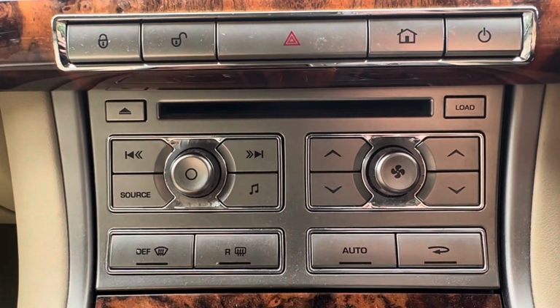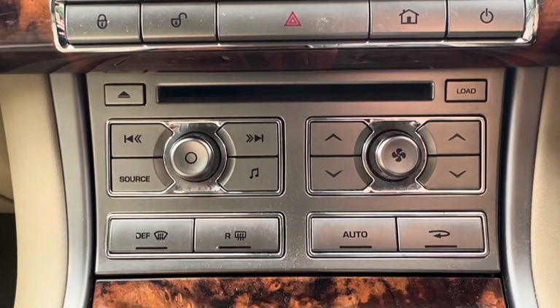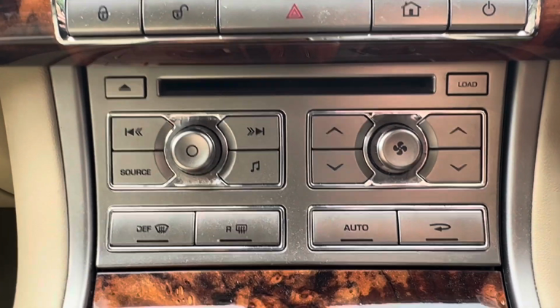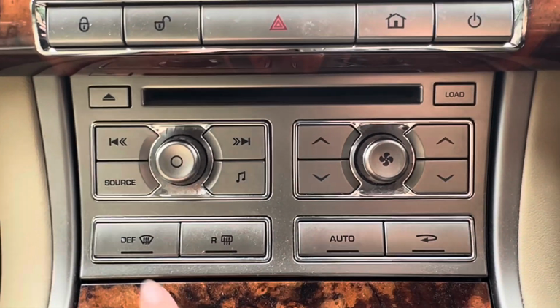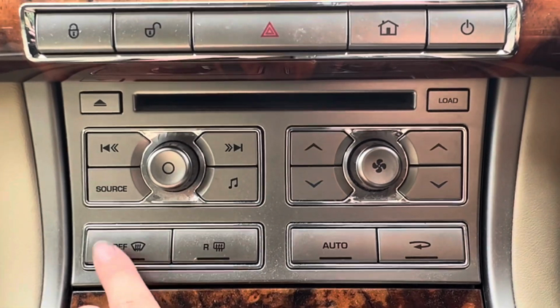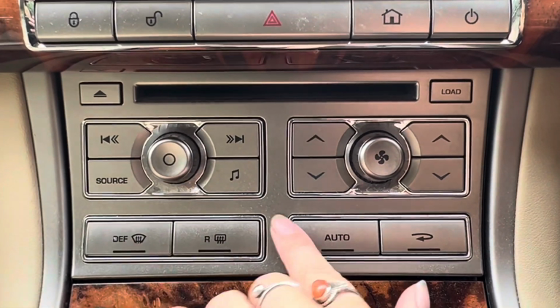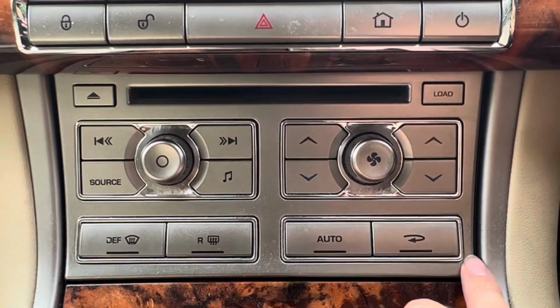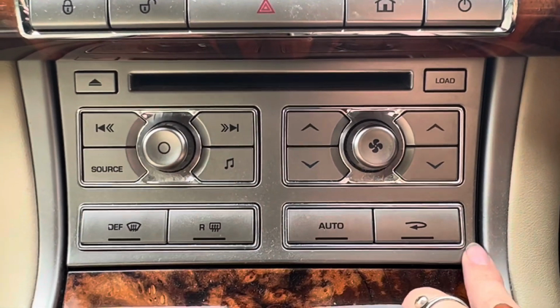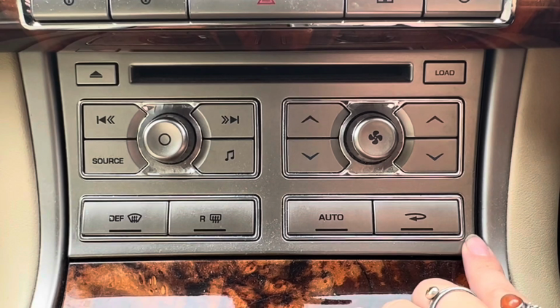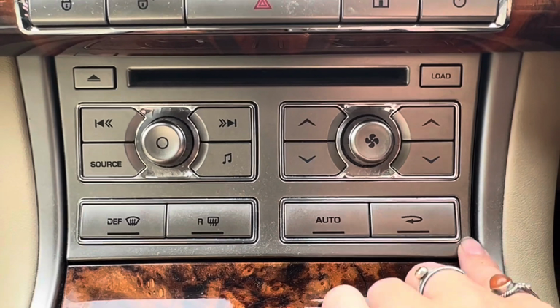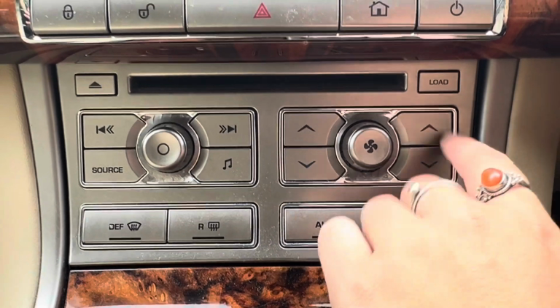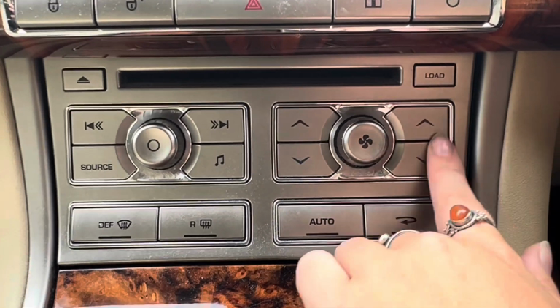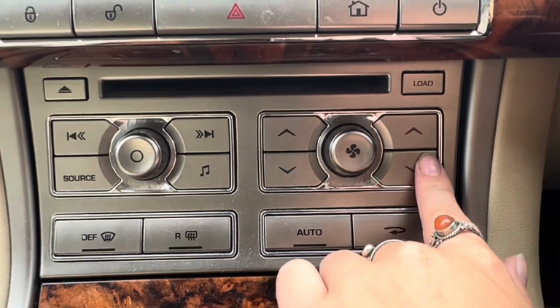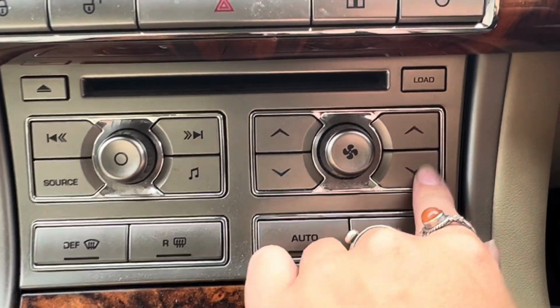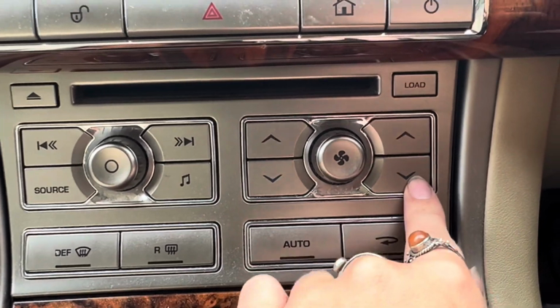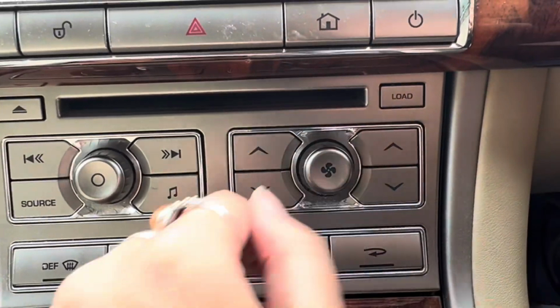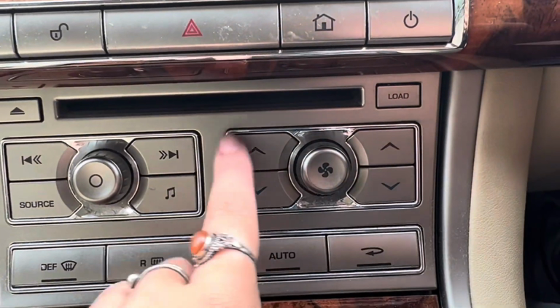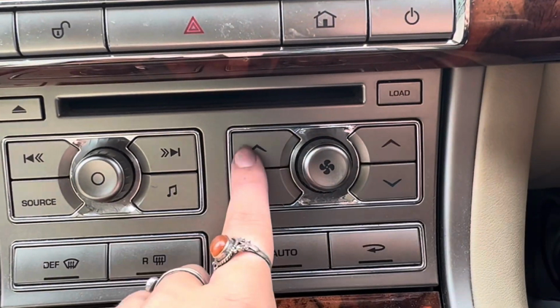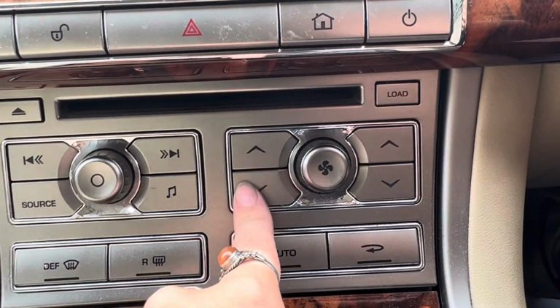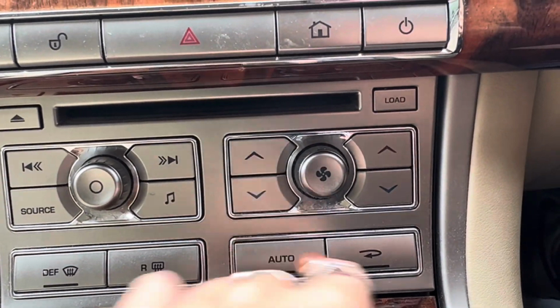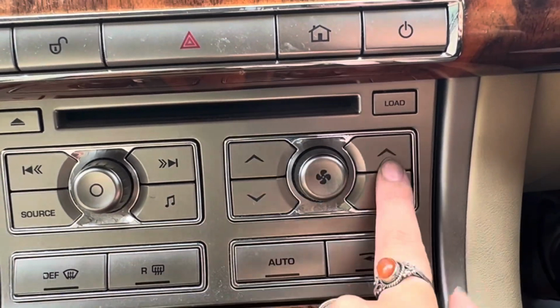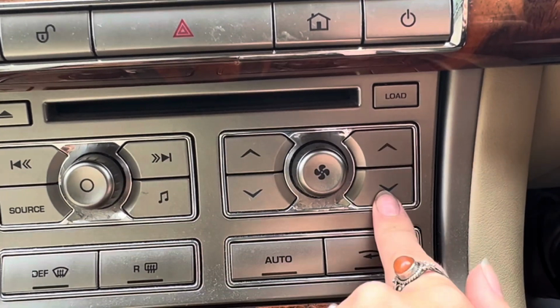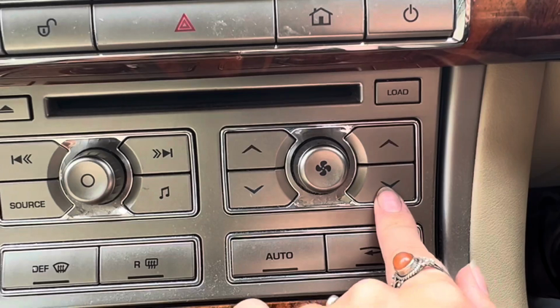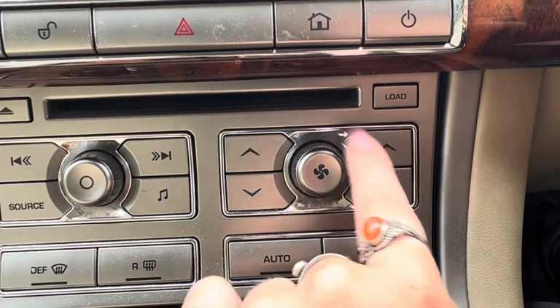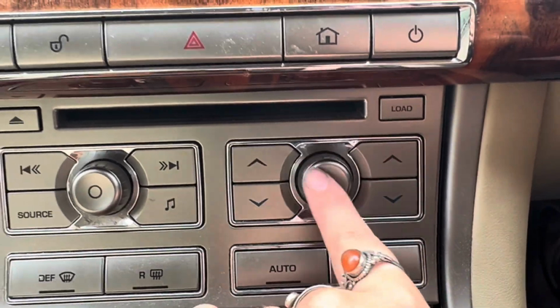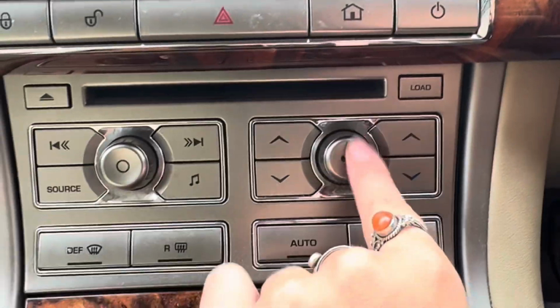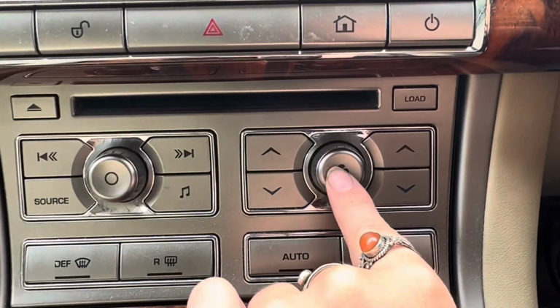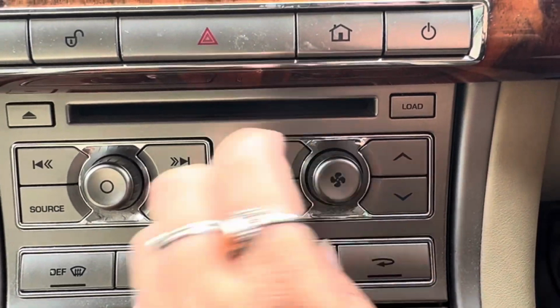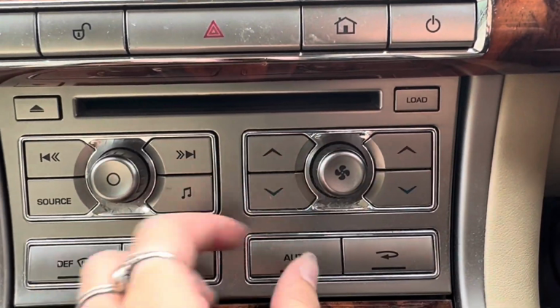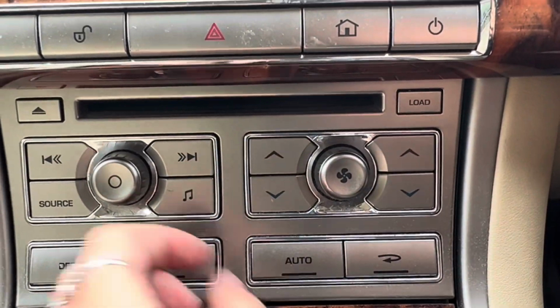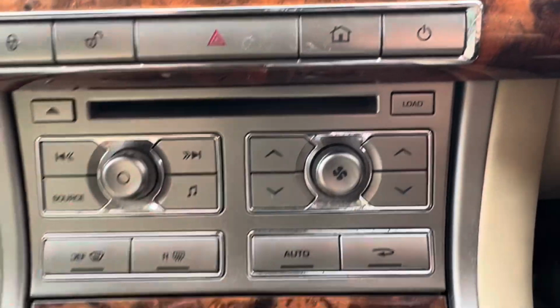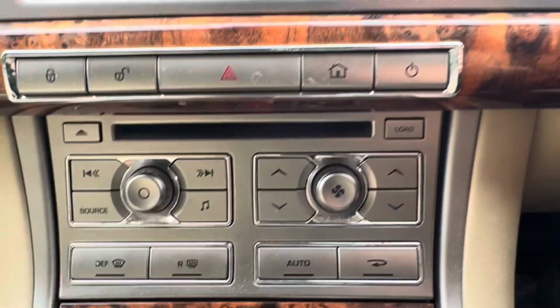Here we have a few of the climate control options as well. This is a dual-control climate — this side is for the front passenger, this is for the driver, and this button here is for the blower strength.